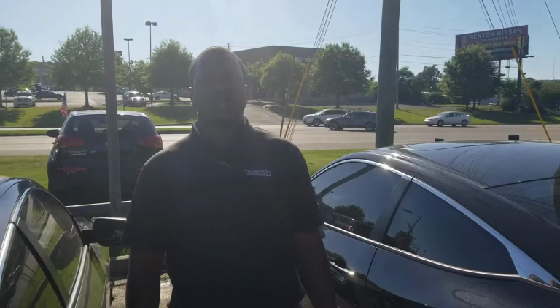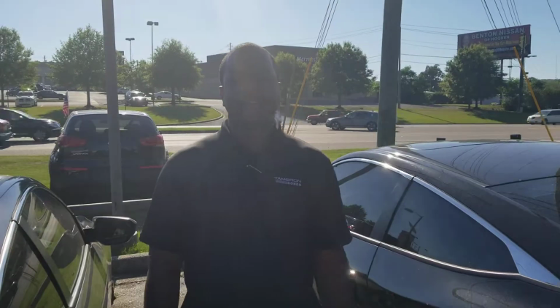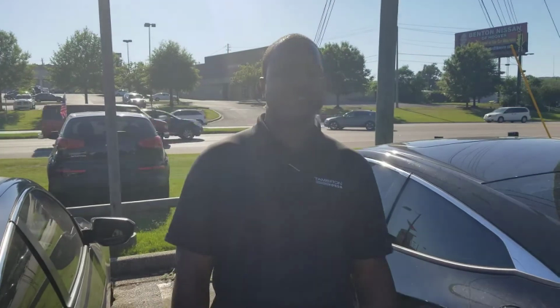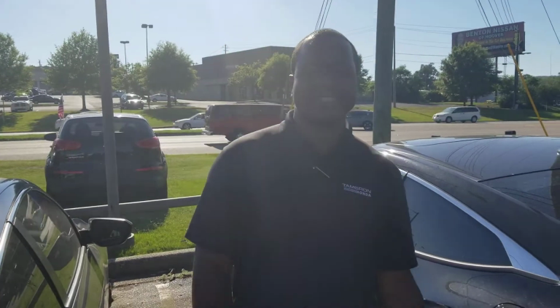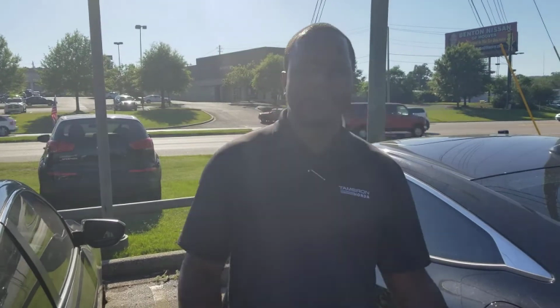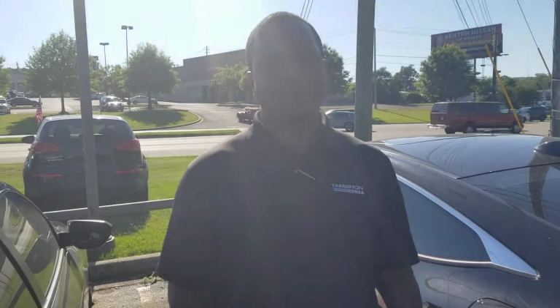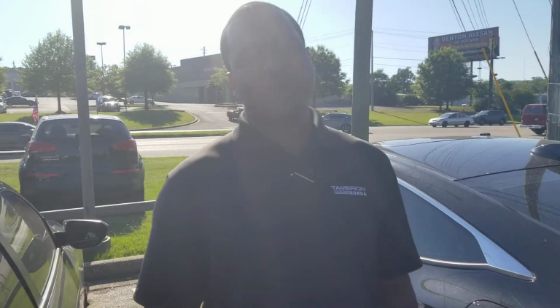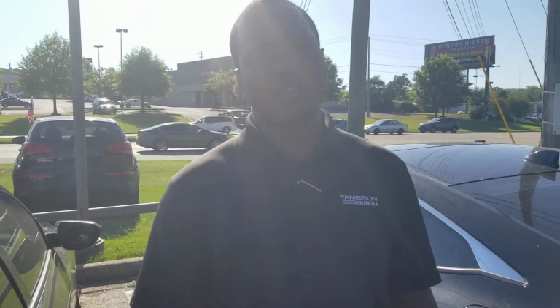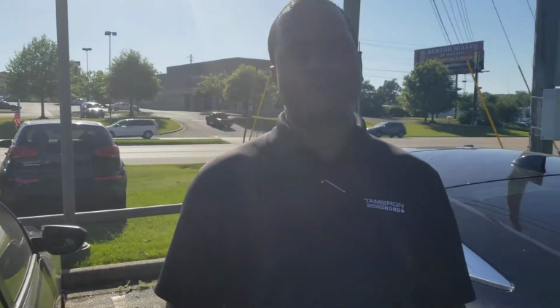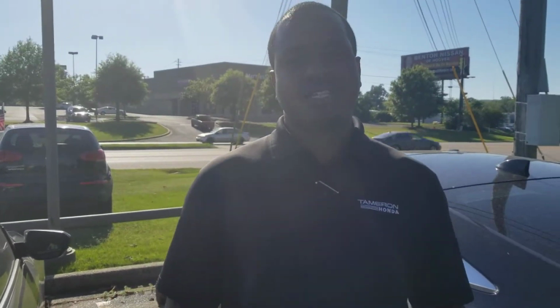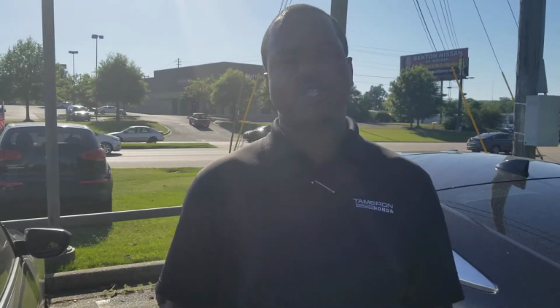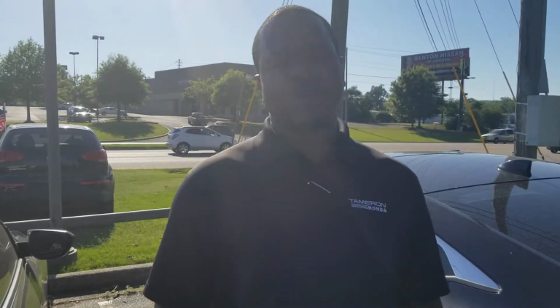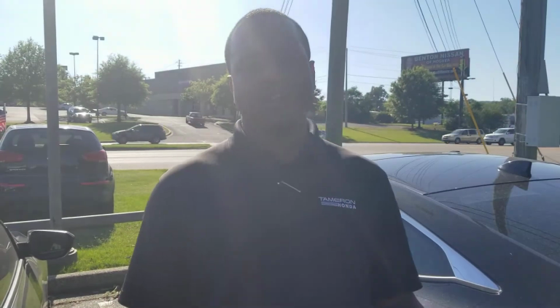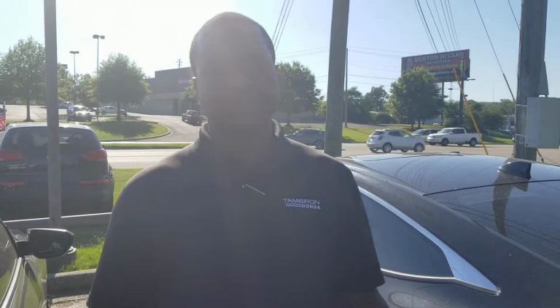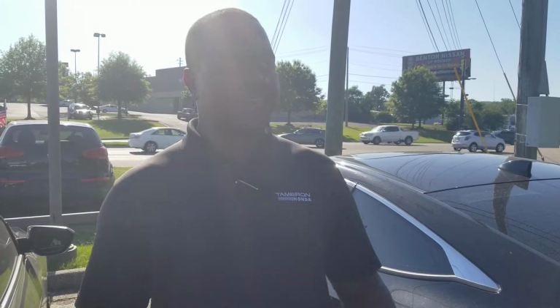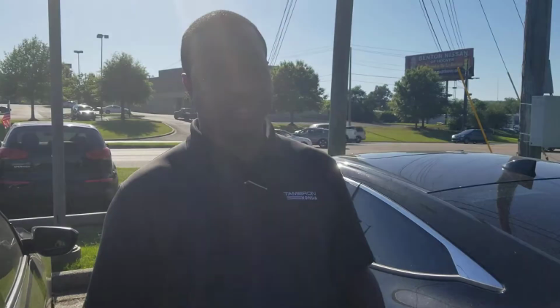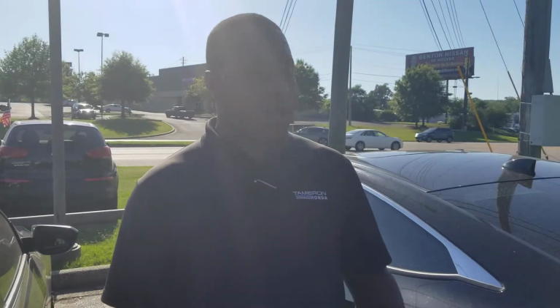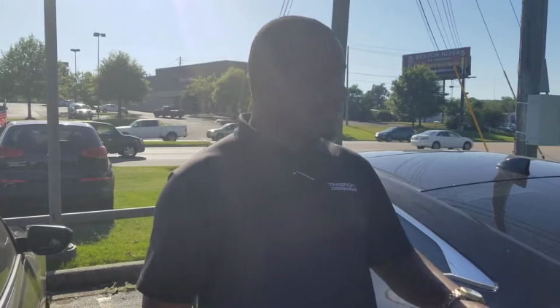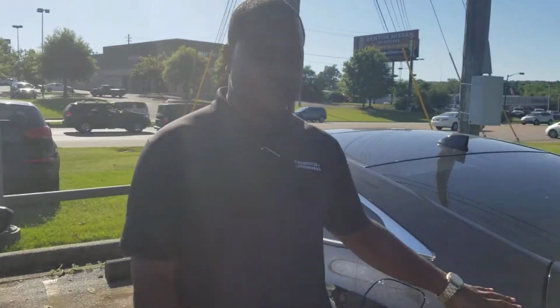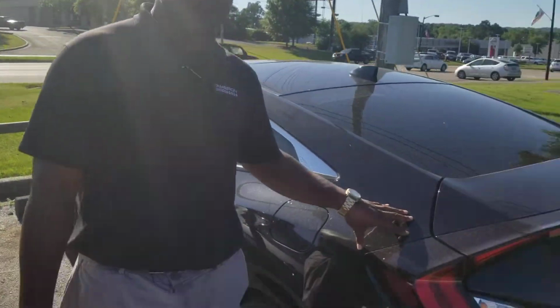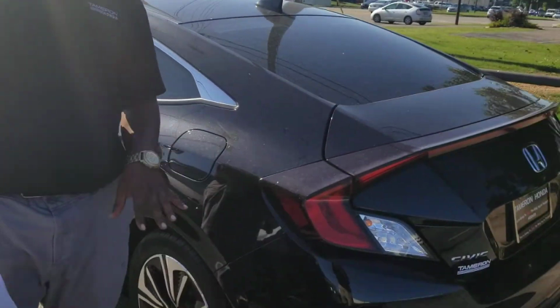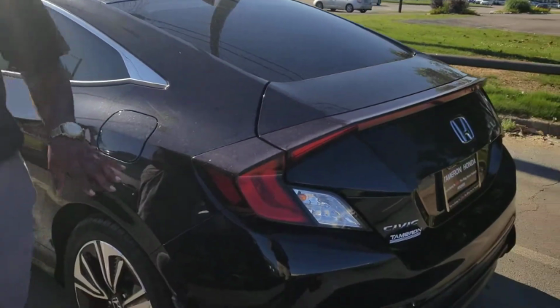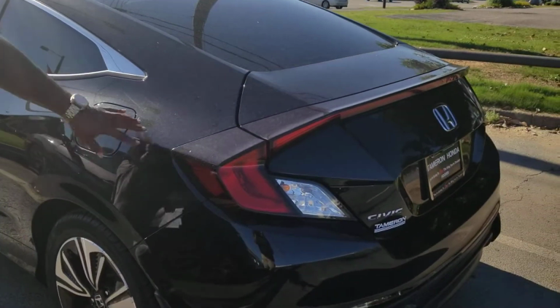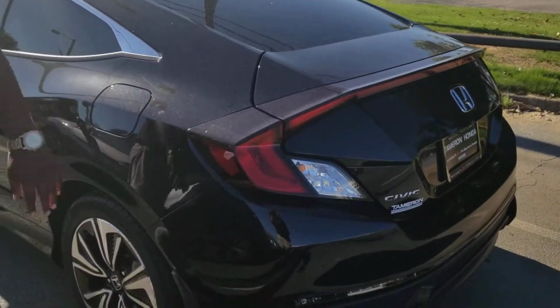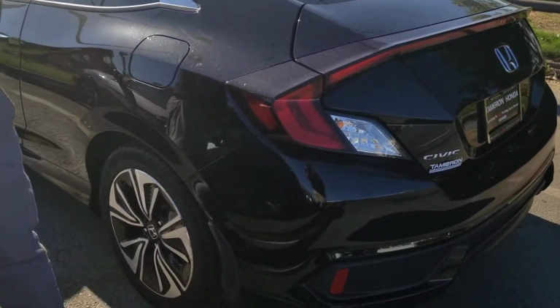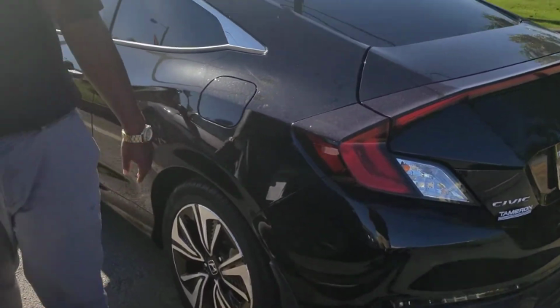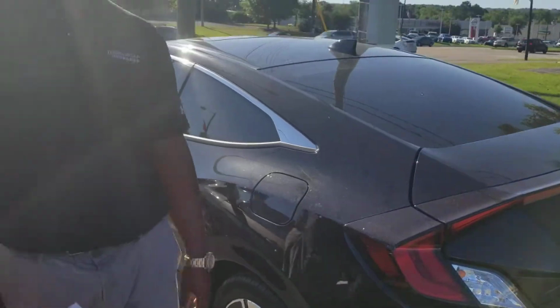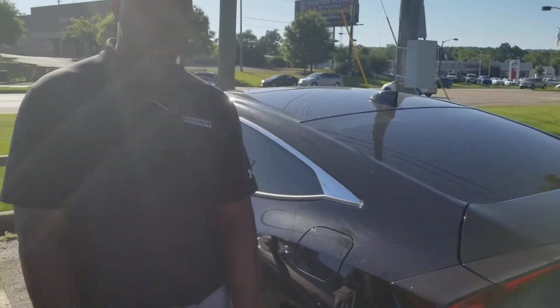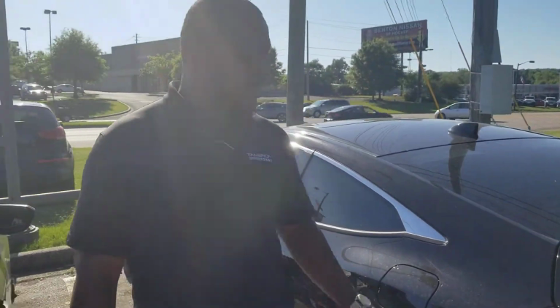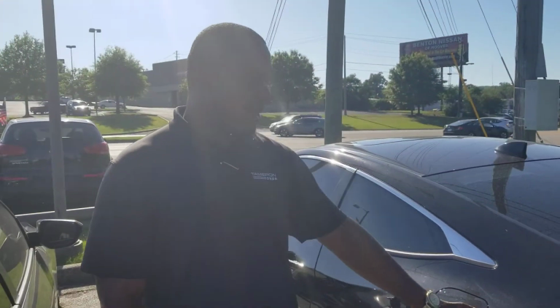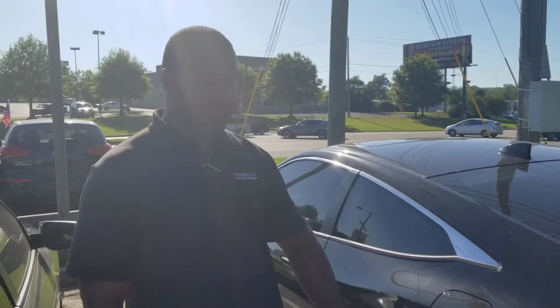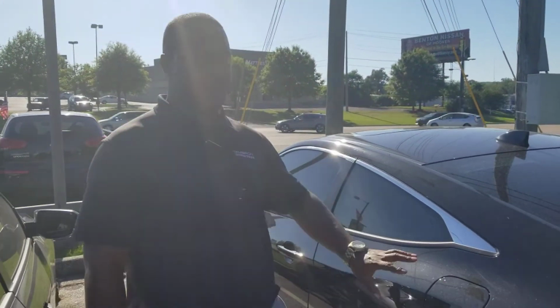Good afternoon, Tiffany. This is Phil Nelson with Tamron Honda and Hoover. I just wanted to shoot you a quick video to introduce myself. I also wanted to thank you for inquiring on this beautiful 2016 Honda Civic Coupe in crystal black pearl.